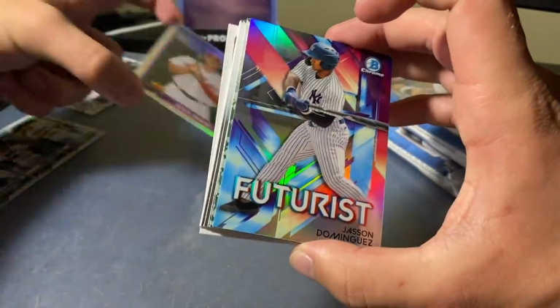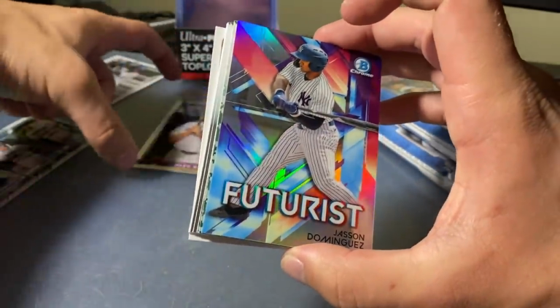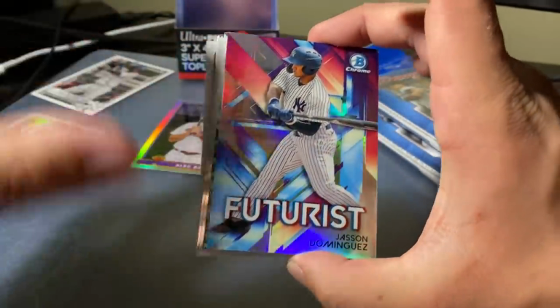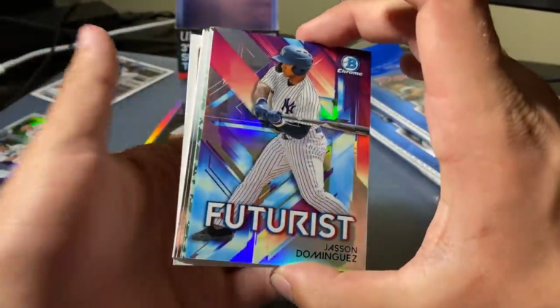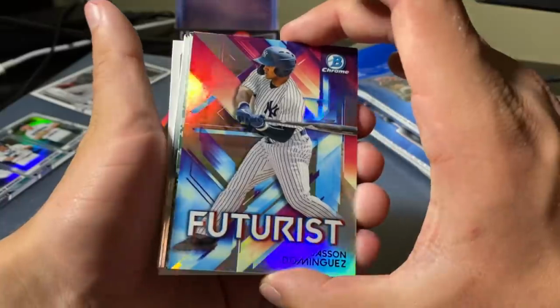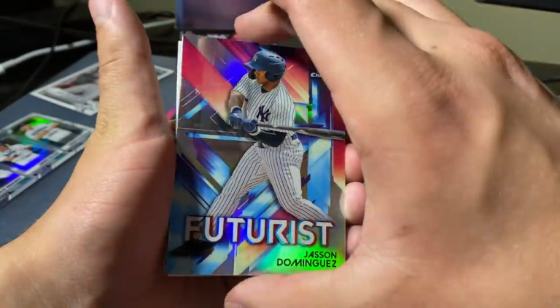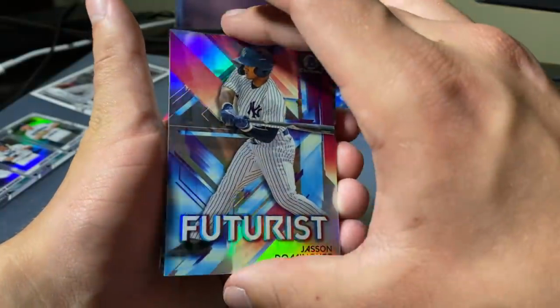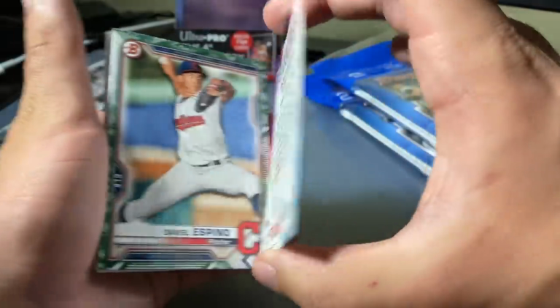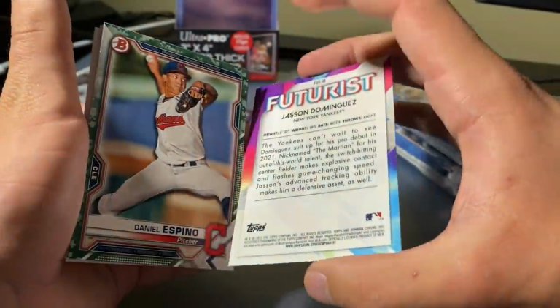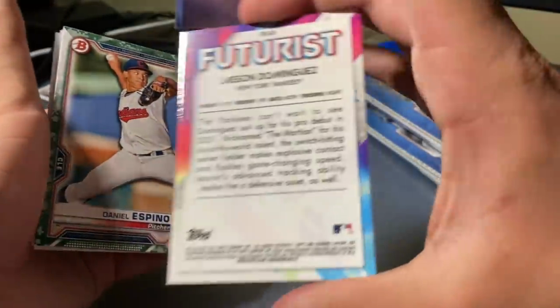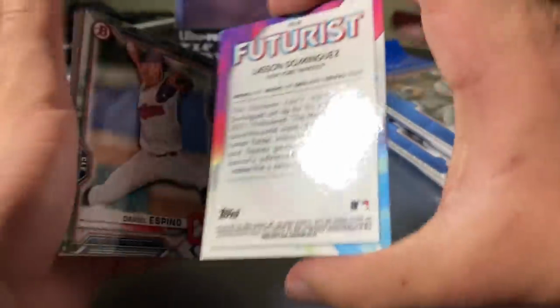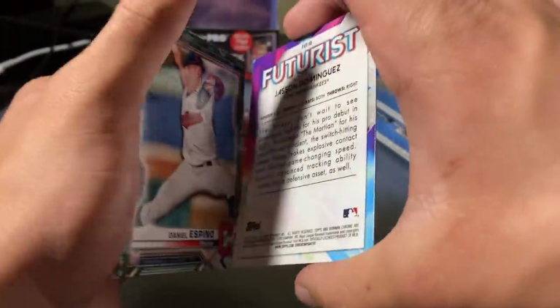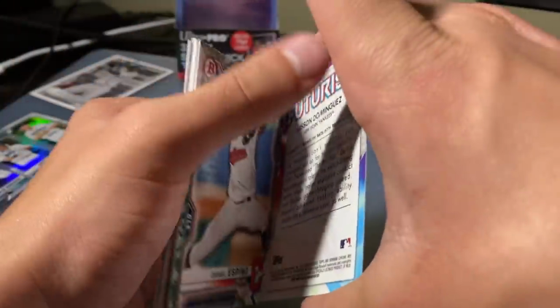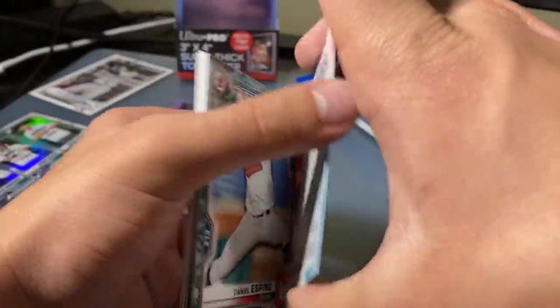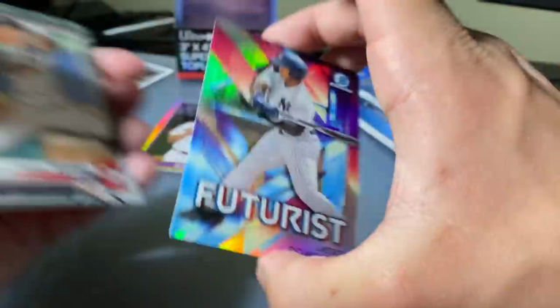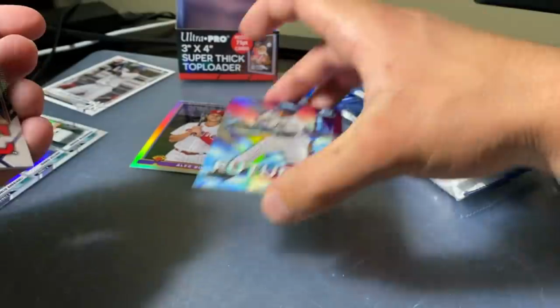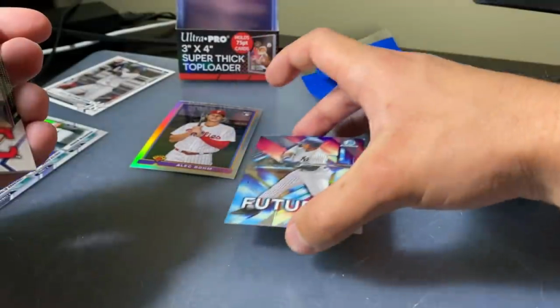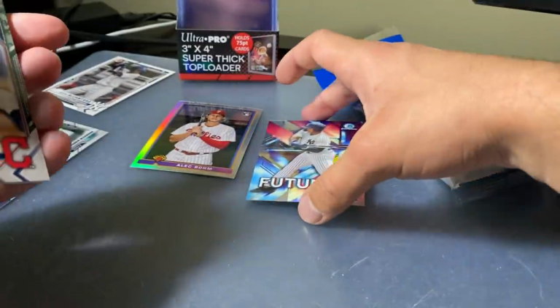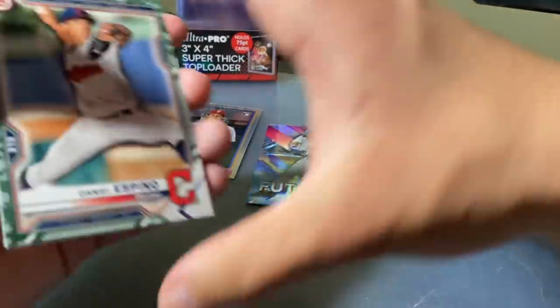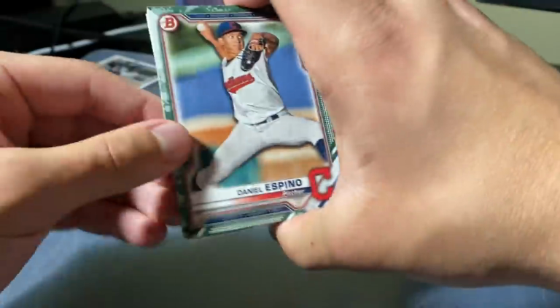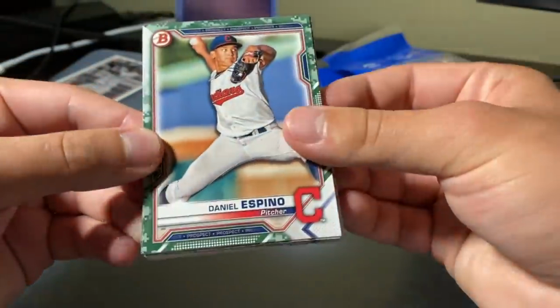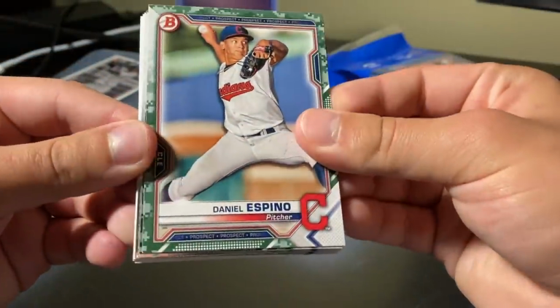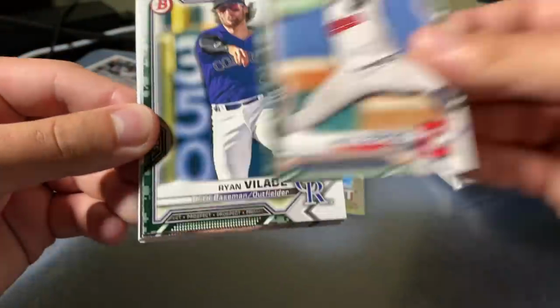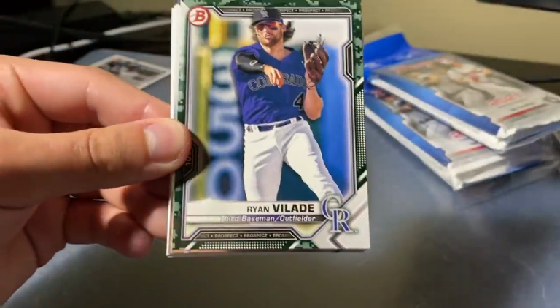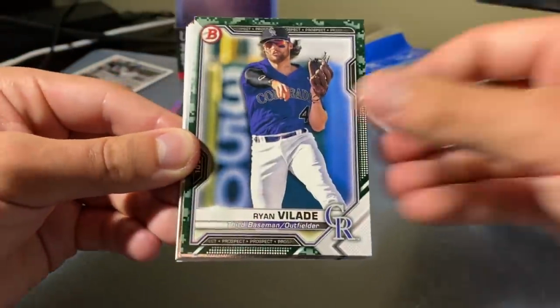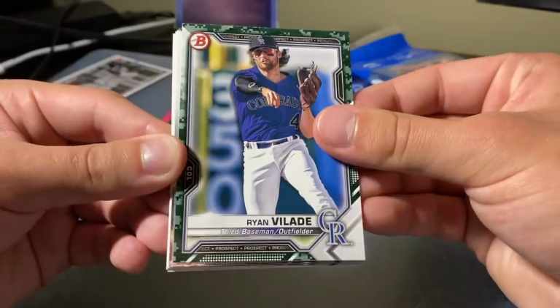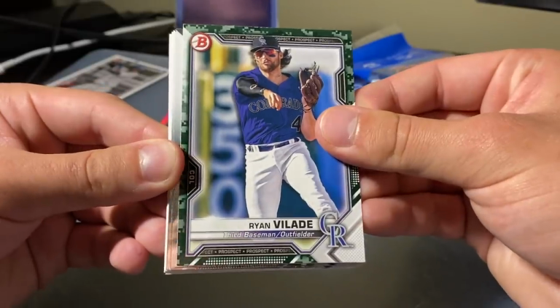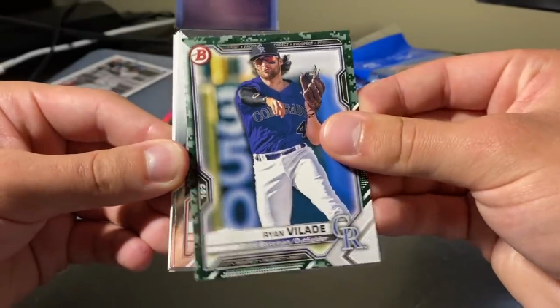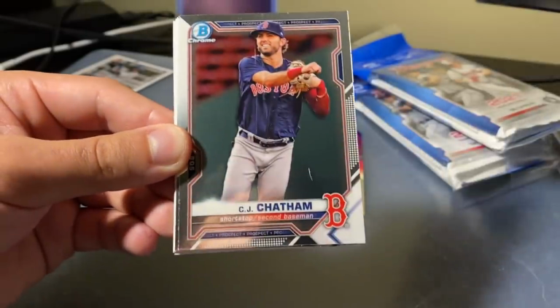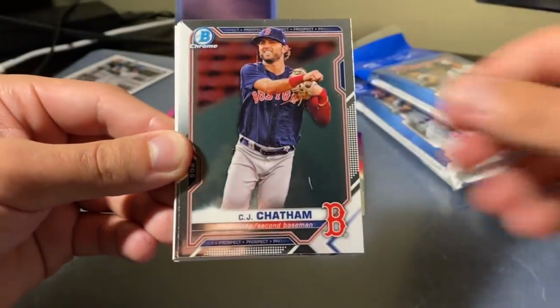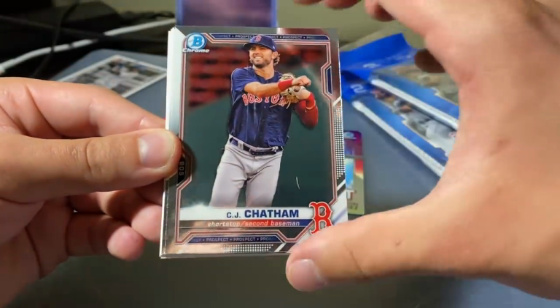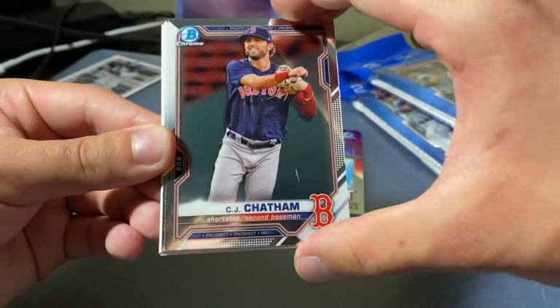Futurist — Jasson Dominguez. Nice for the Yankees. This is not numbered but it is a silver, so that's clean. Daniel Espino, Ryan Villag, CJ Chatham.